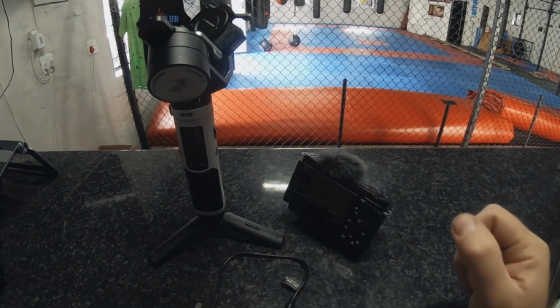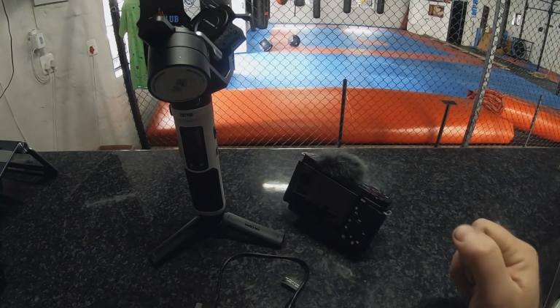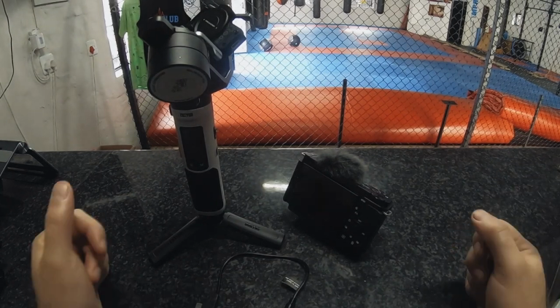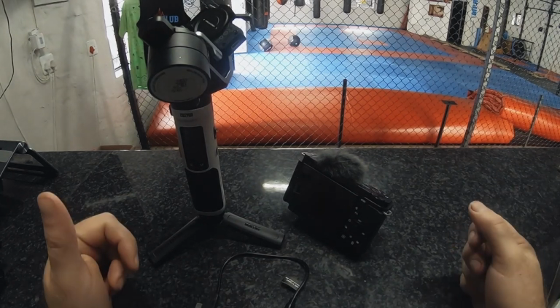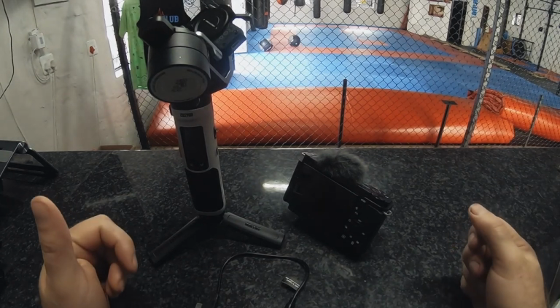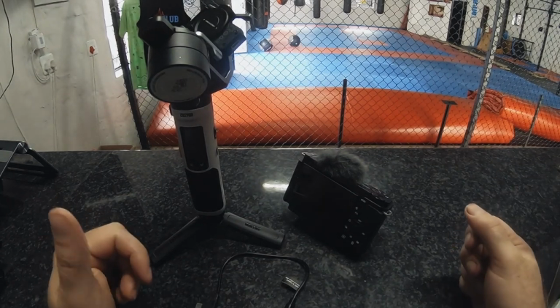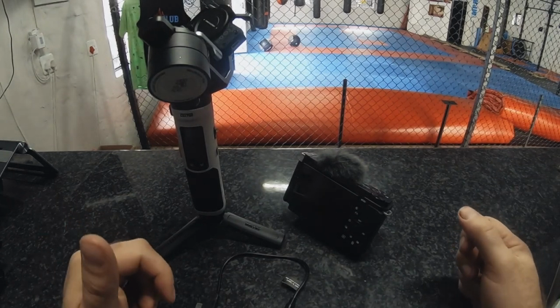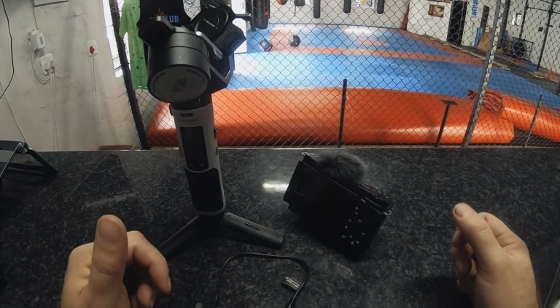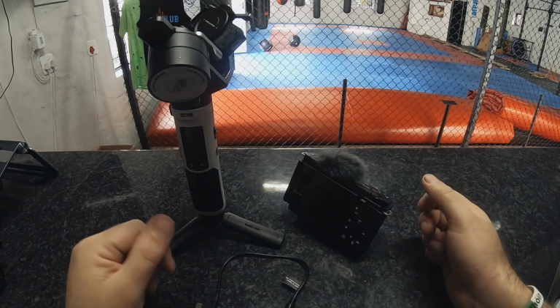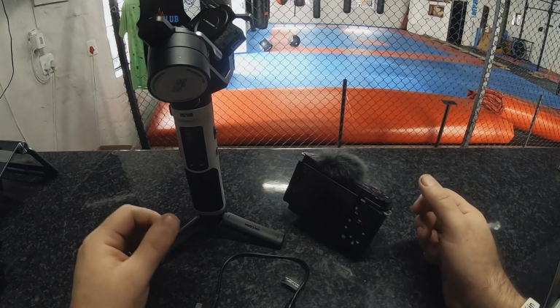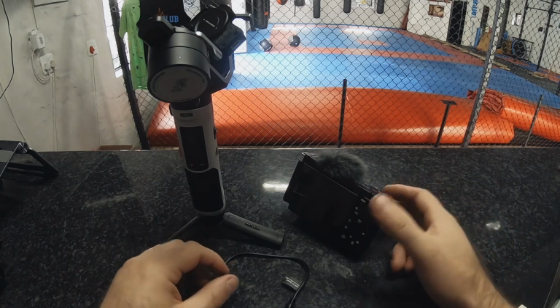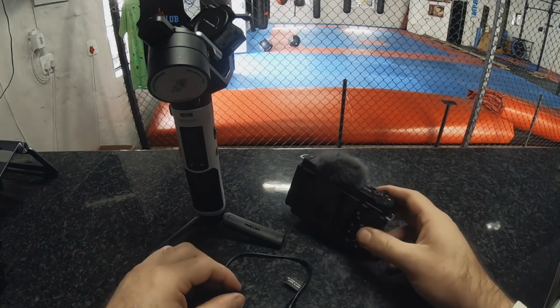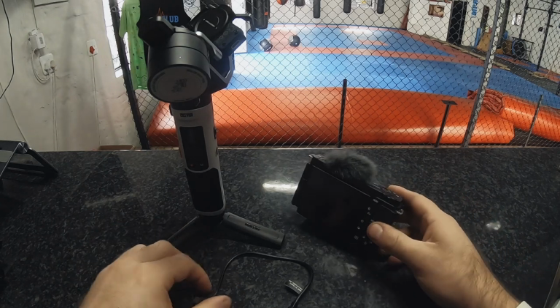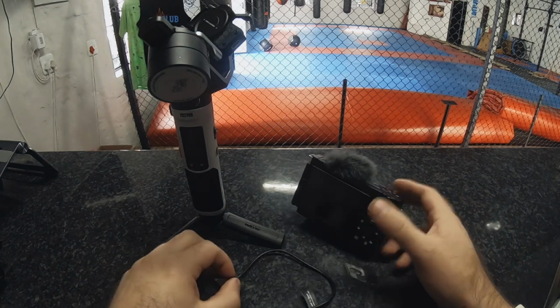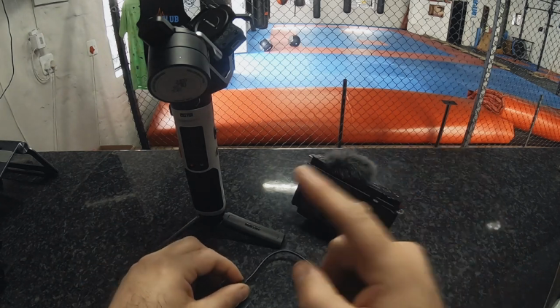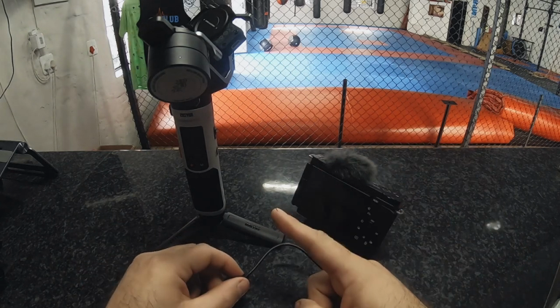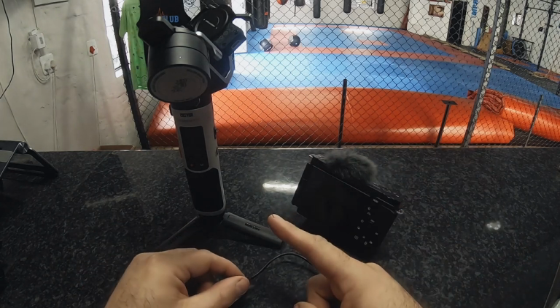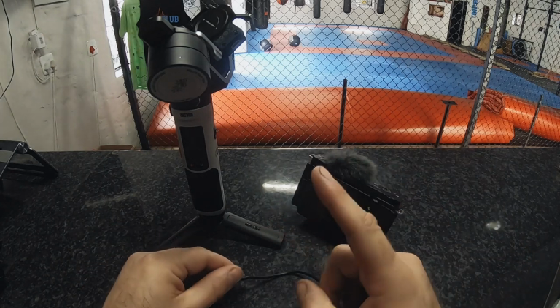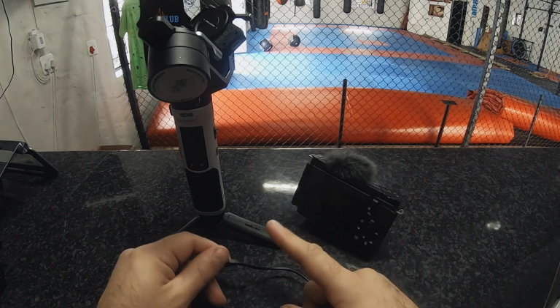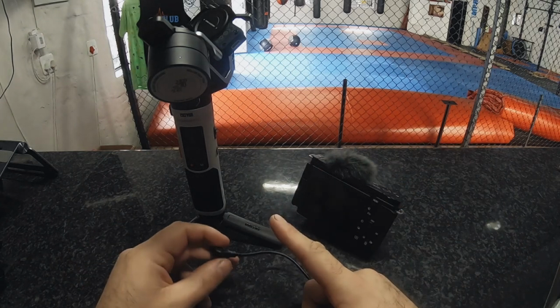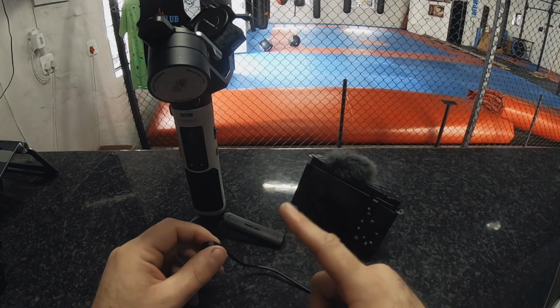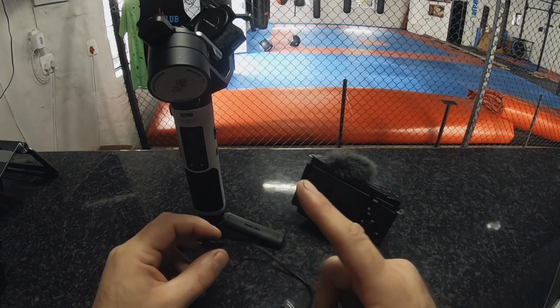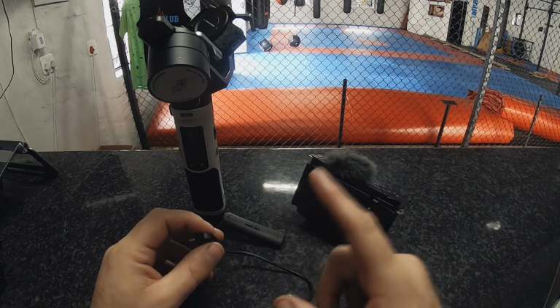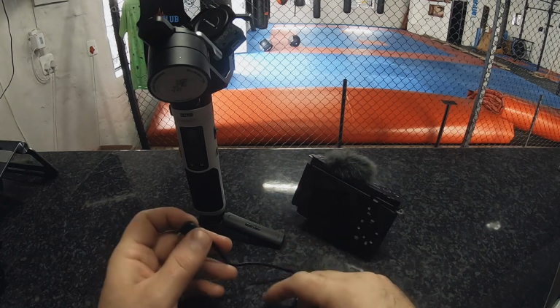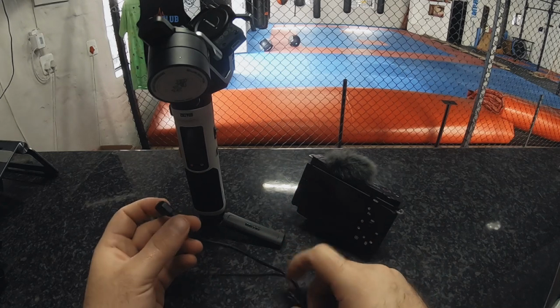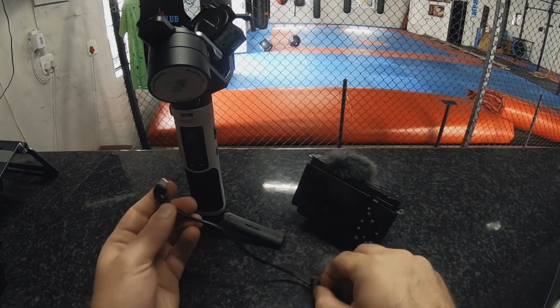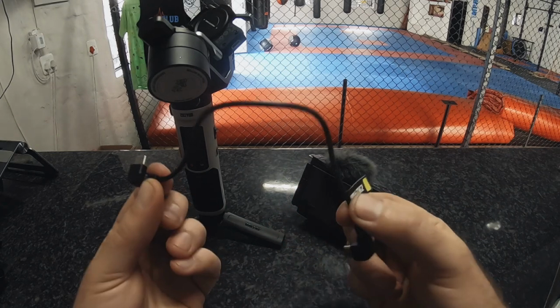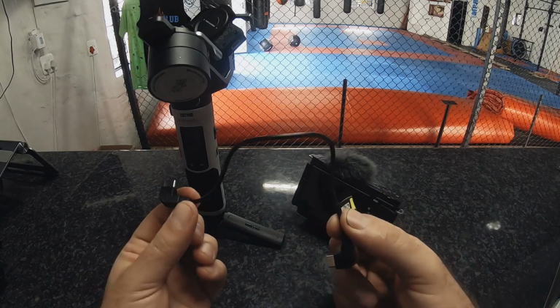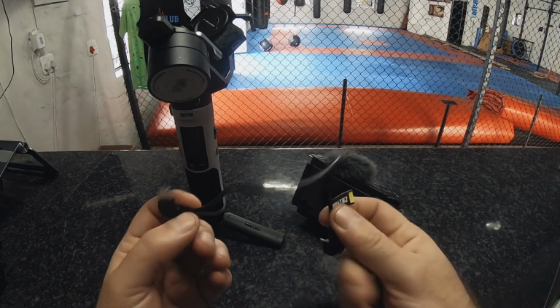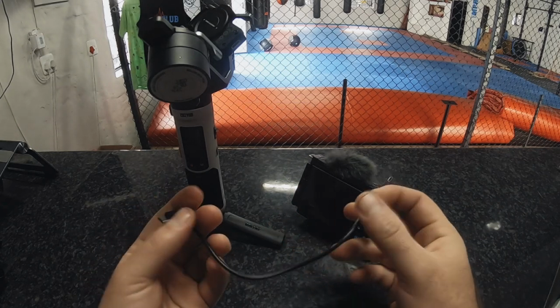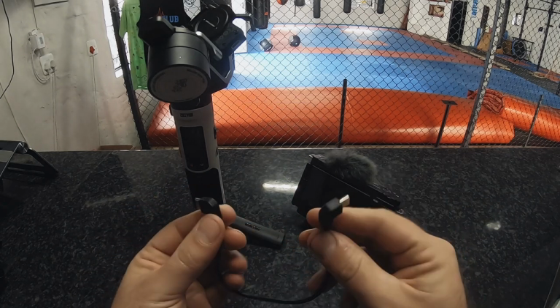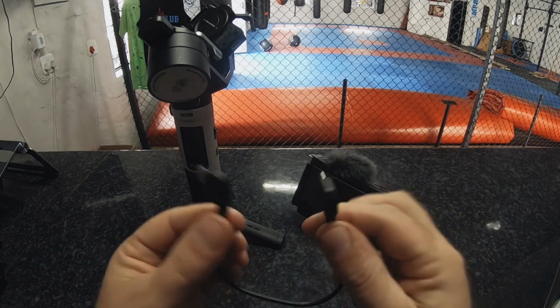This is a quick video about the ZV-E10 connecting to the Crane 2S or the Crane M3 via the USB-C cable.